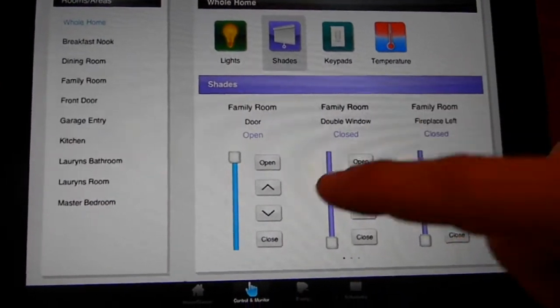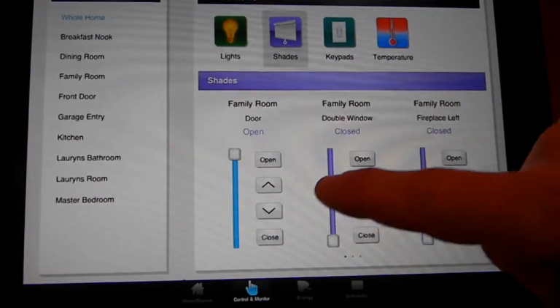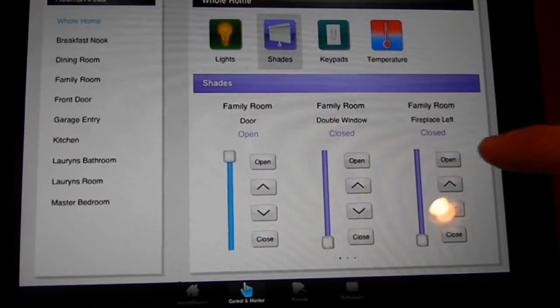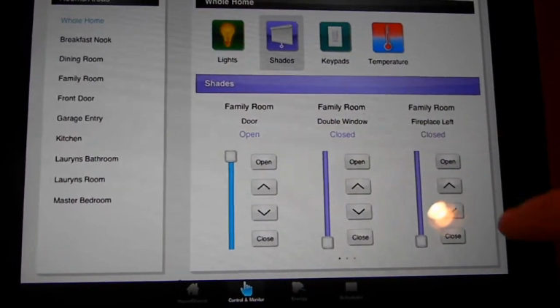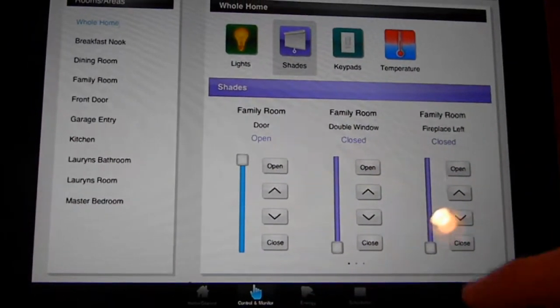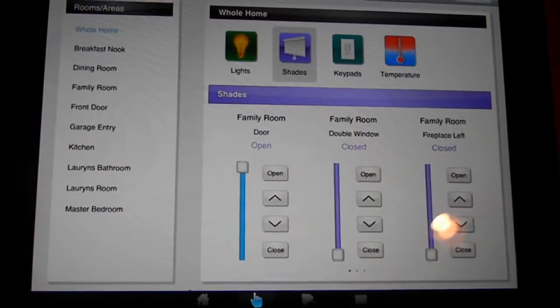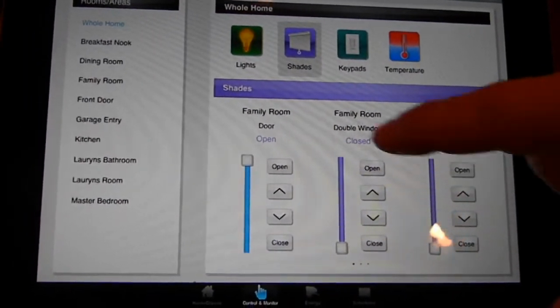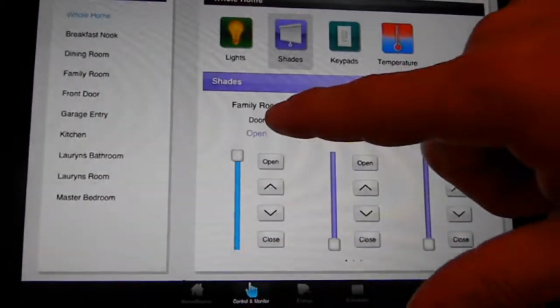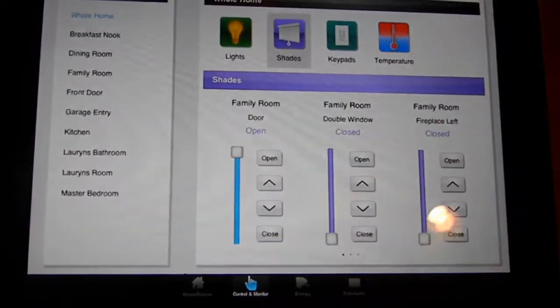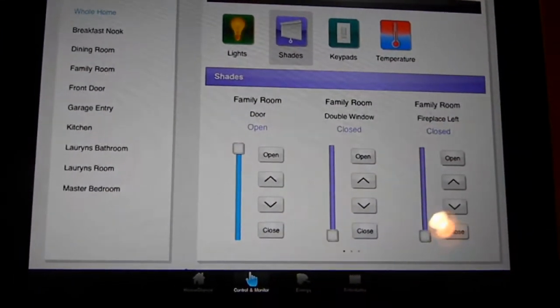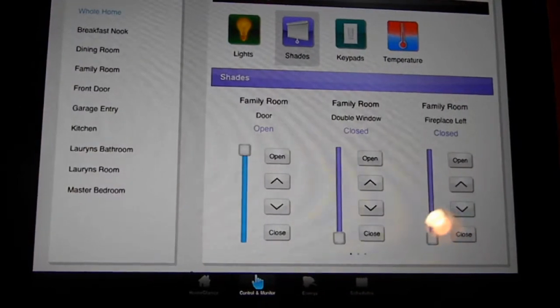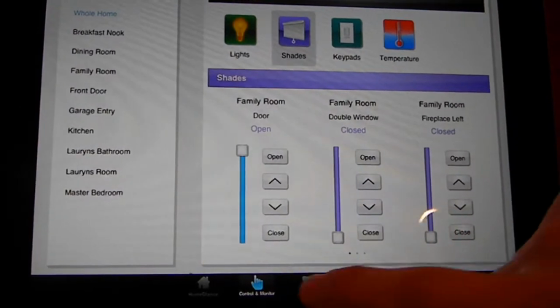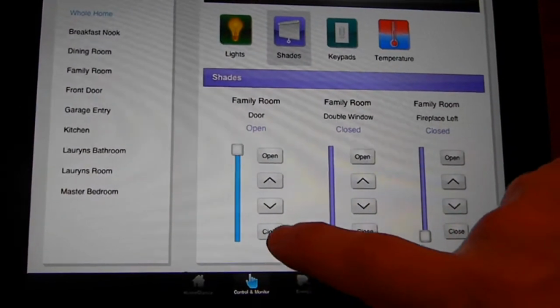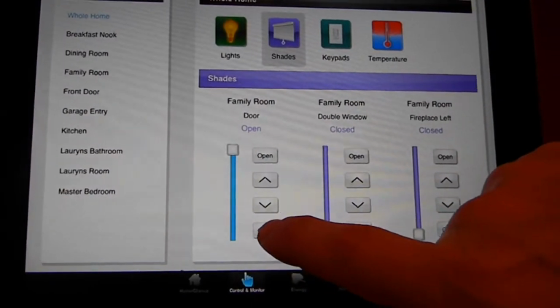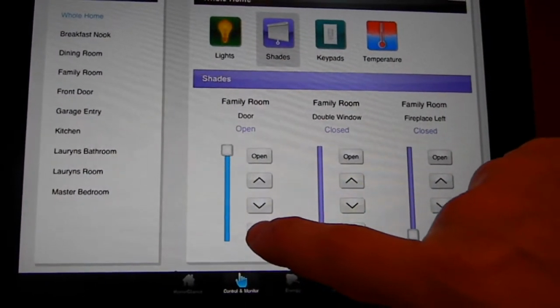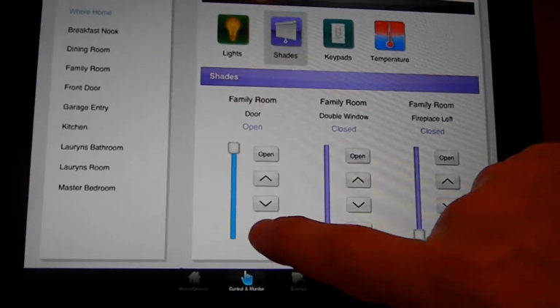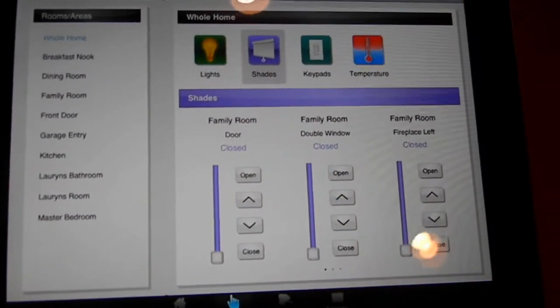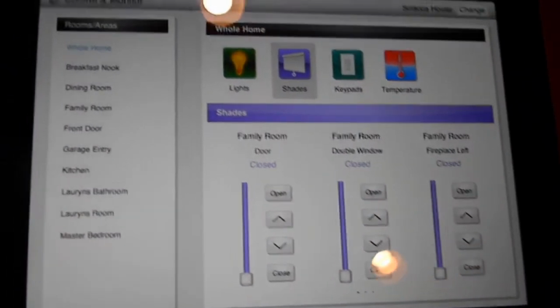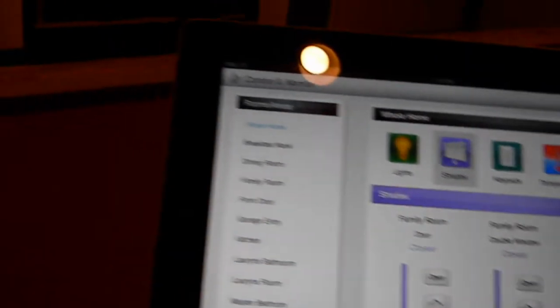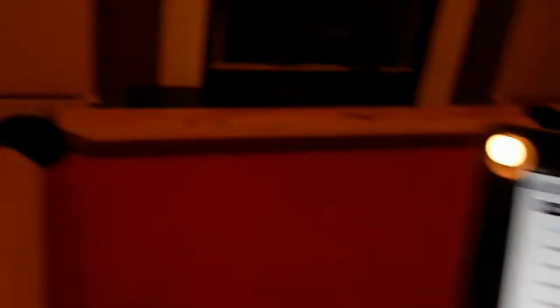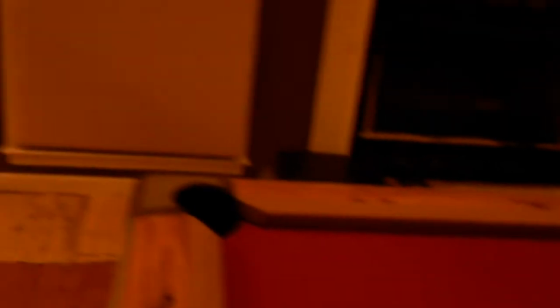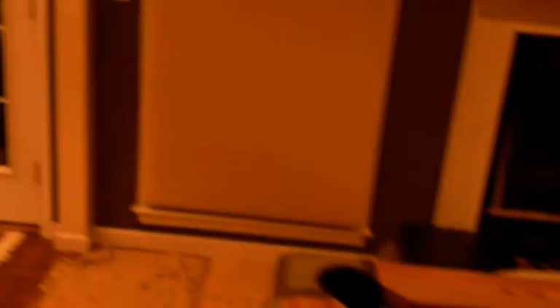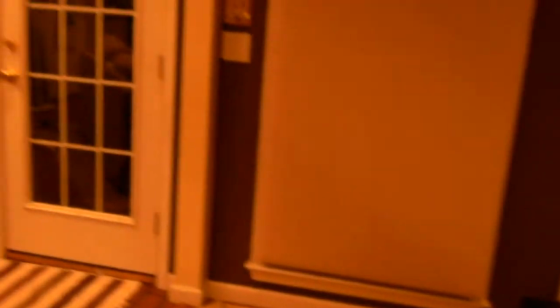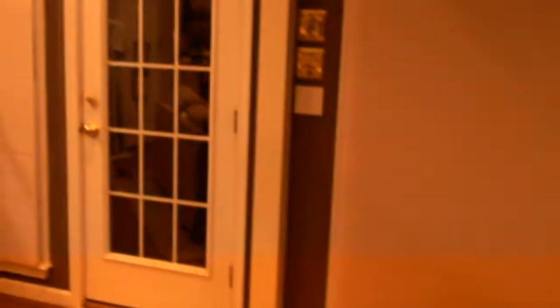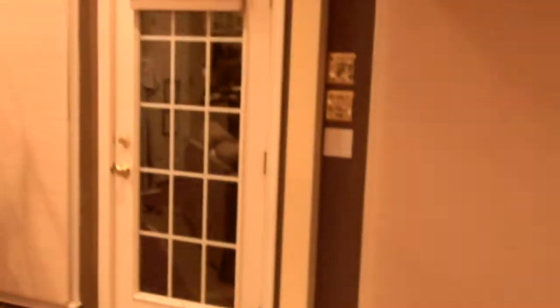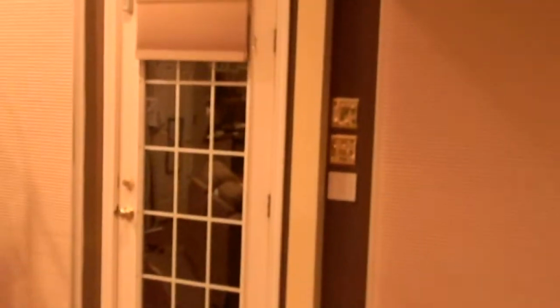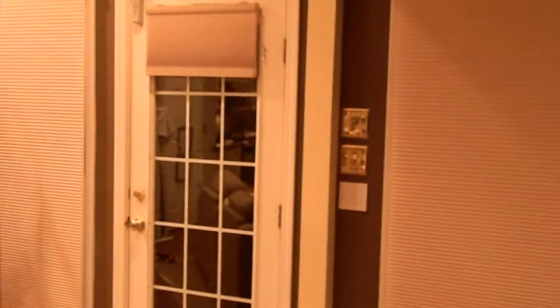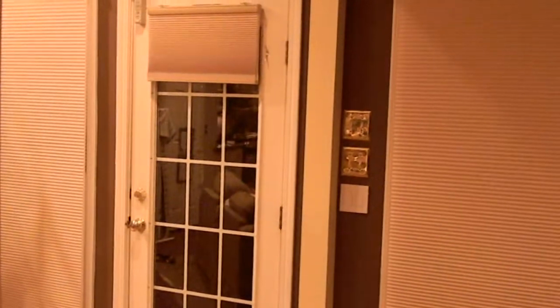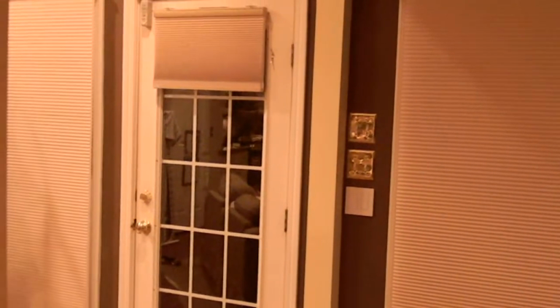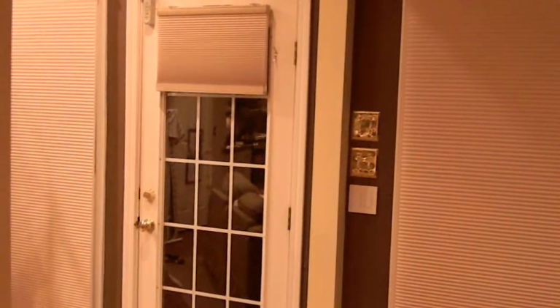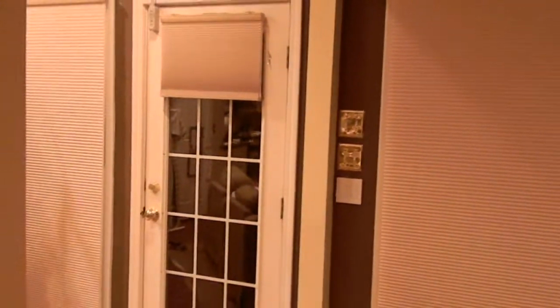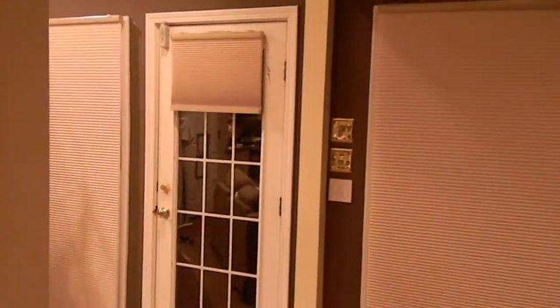You can see now all the way down is closed. This is the shade we just put up — it says open. So I'm going to hit close, and you can see the shade responds to that and starts dropping down automatically.